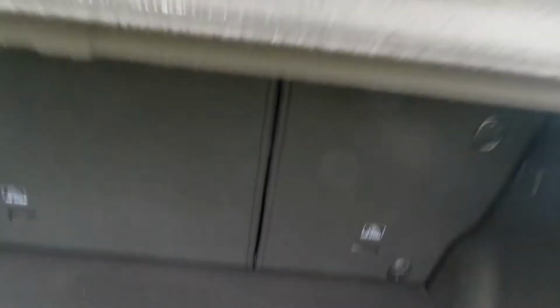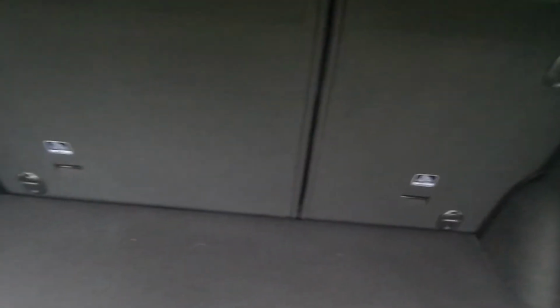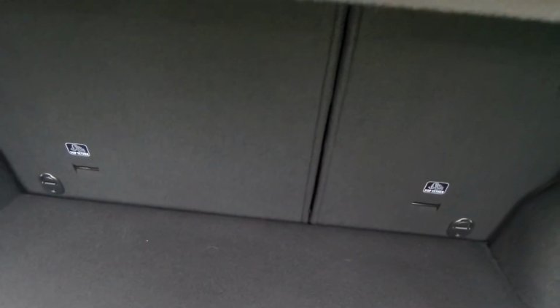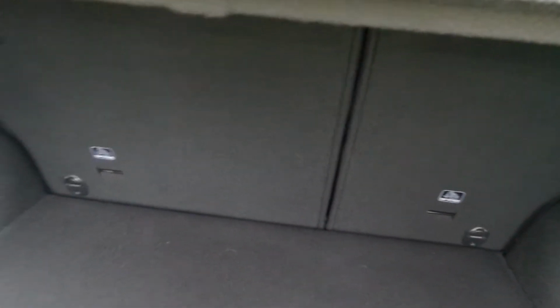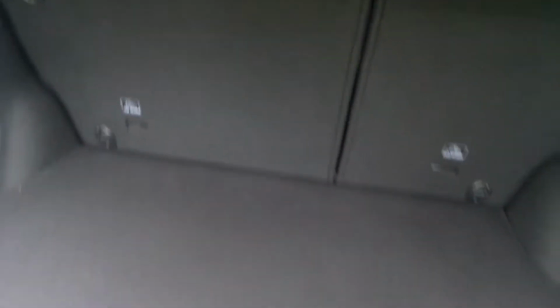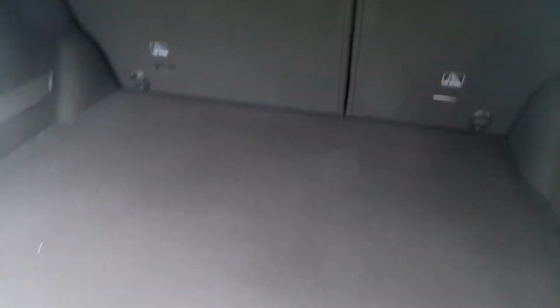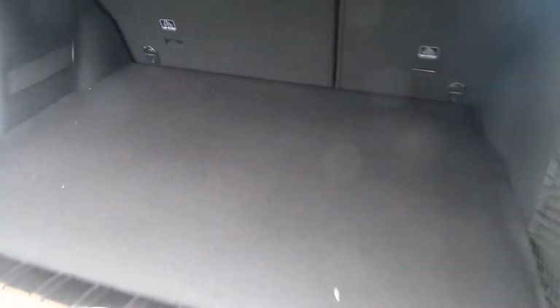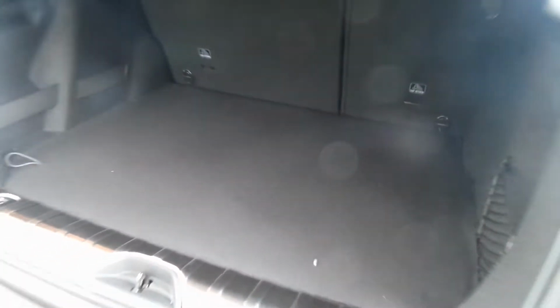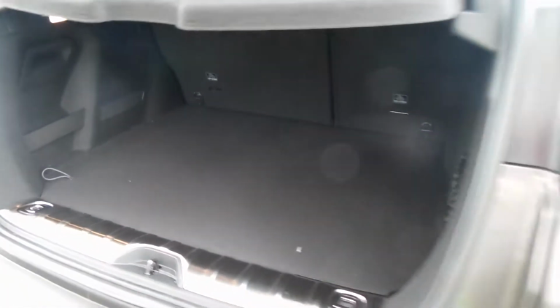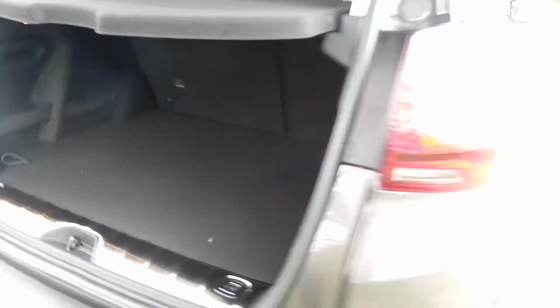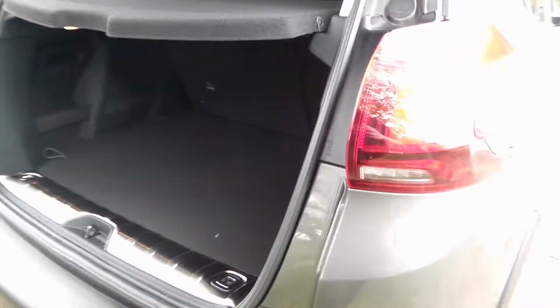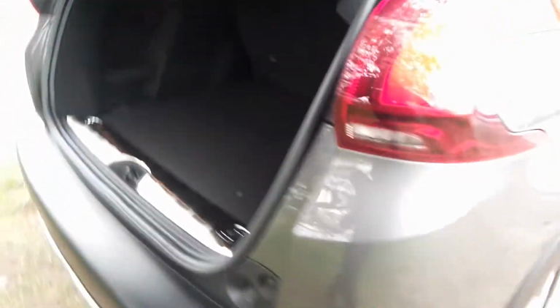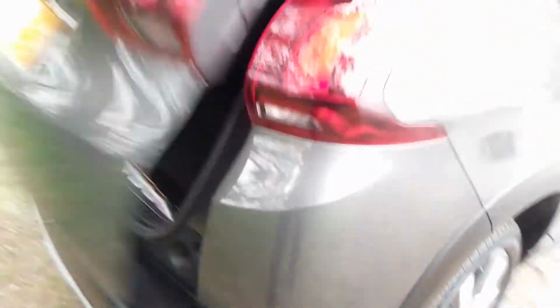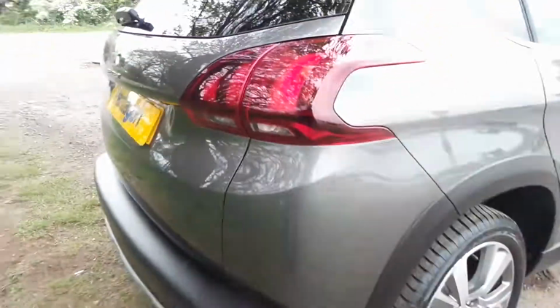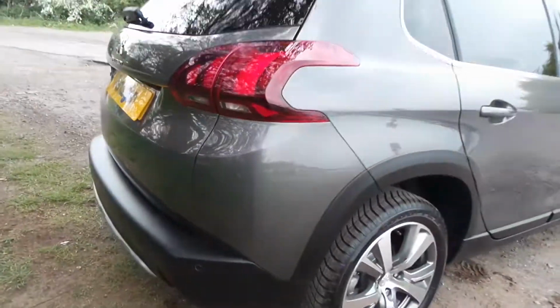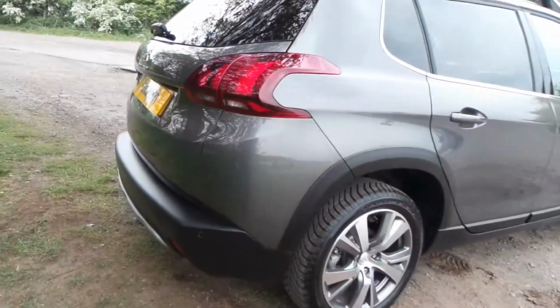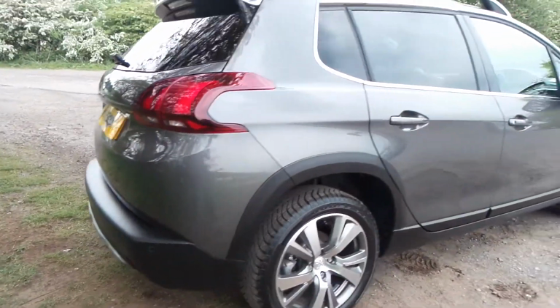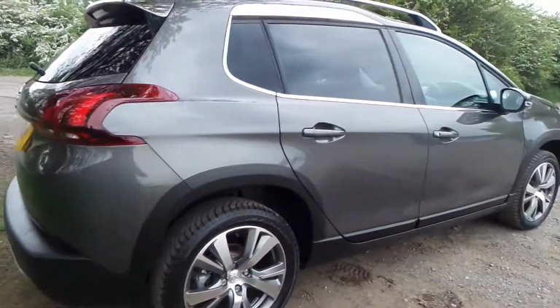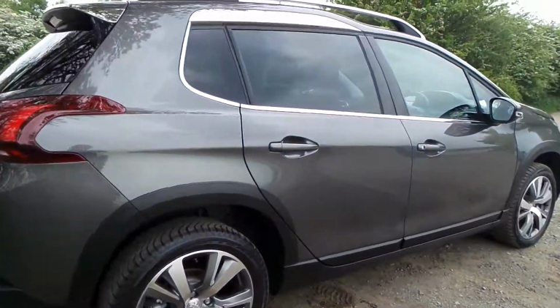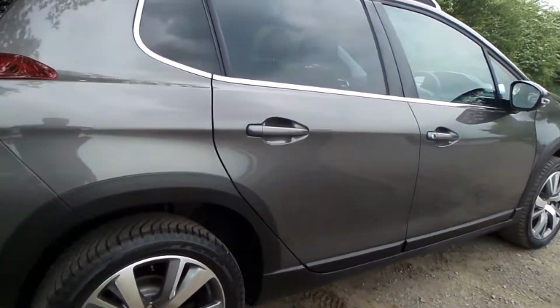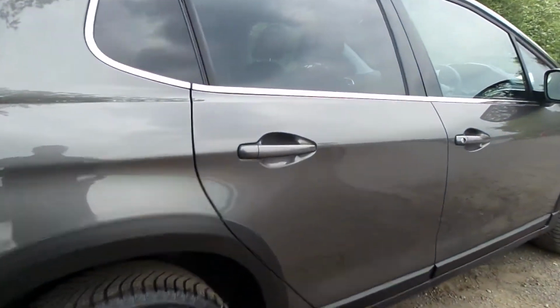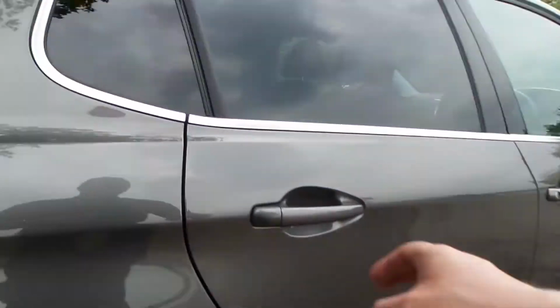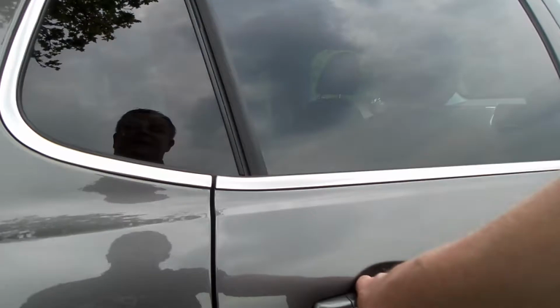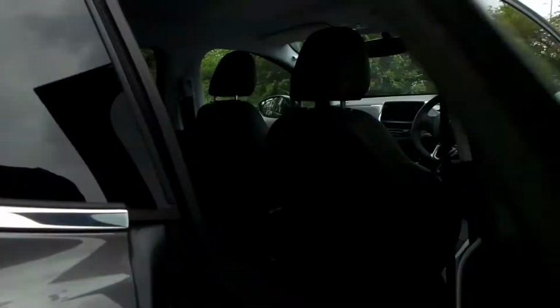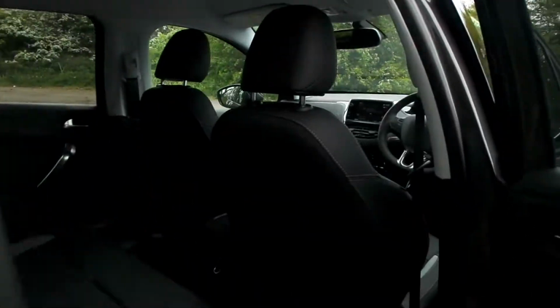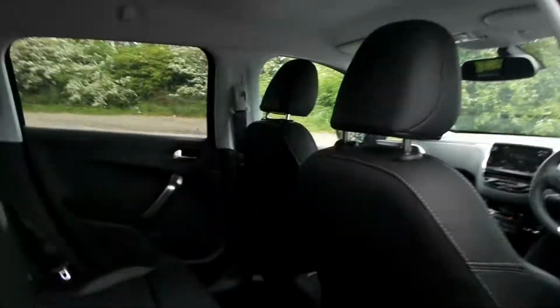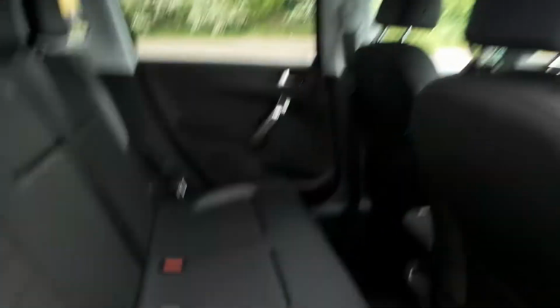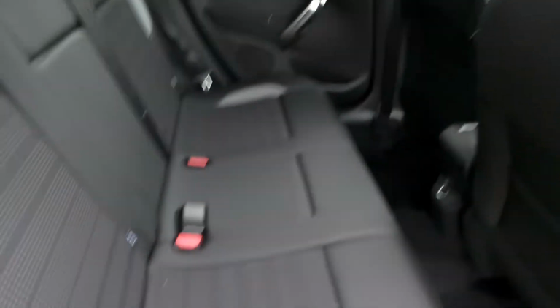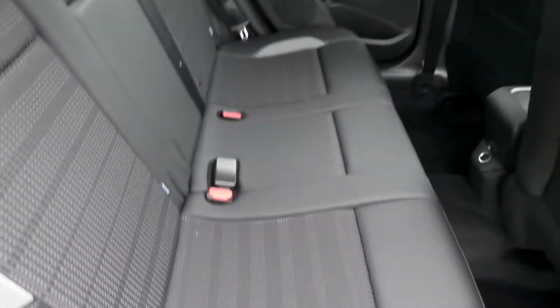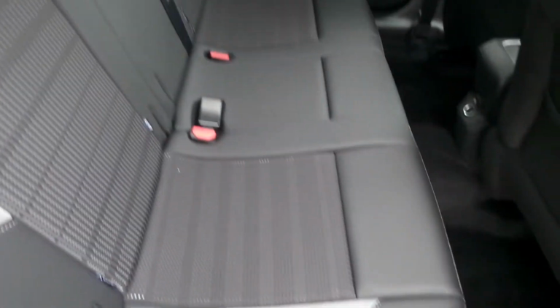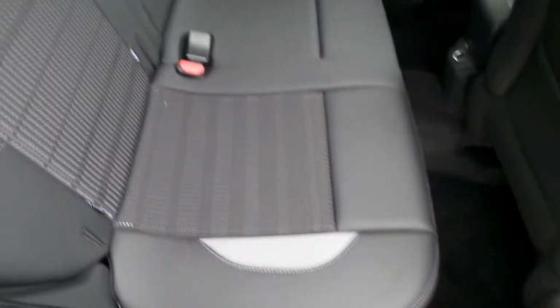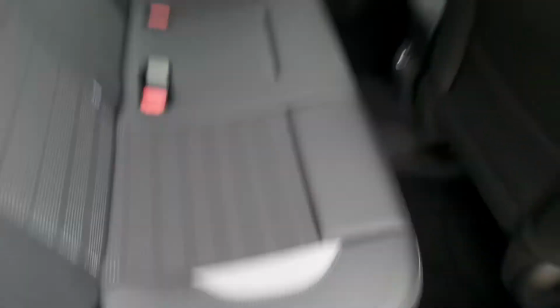Also it's got split rear seats and a flat loading bay. Now moving to the back seats — three seats in the rear with the outside two having a nice fix.